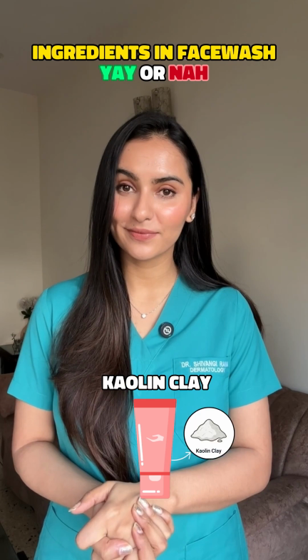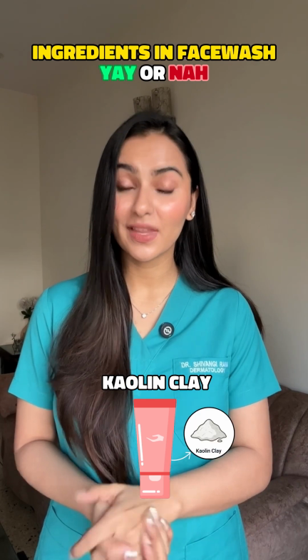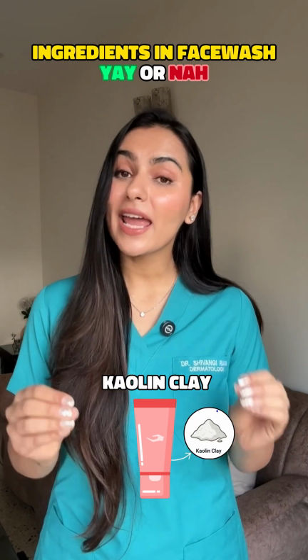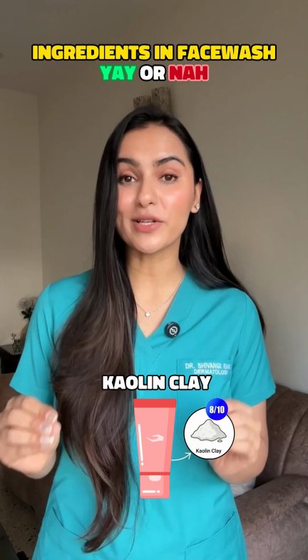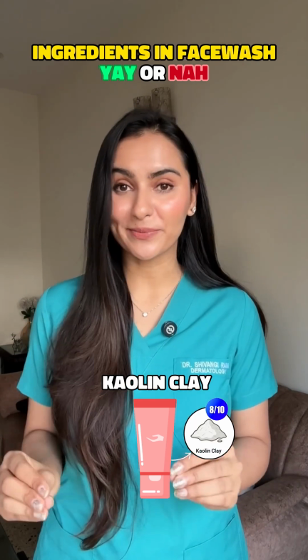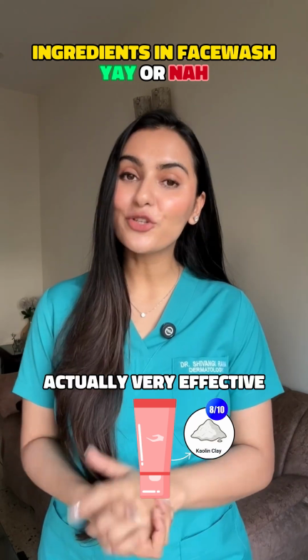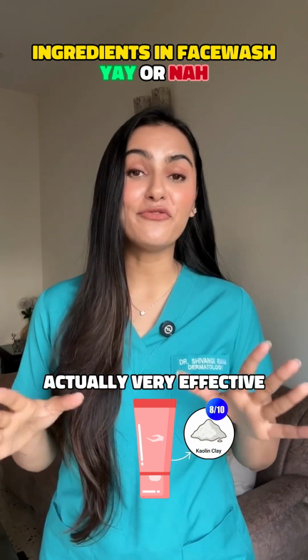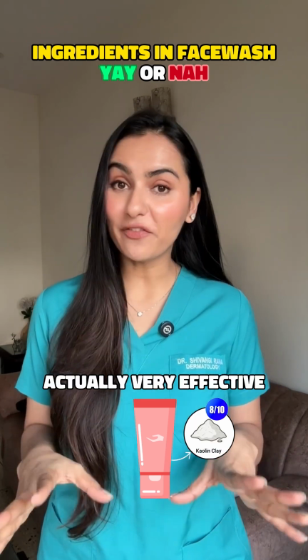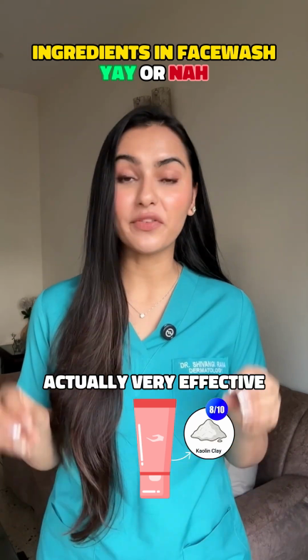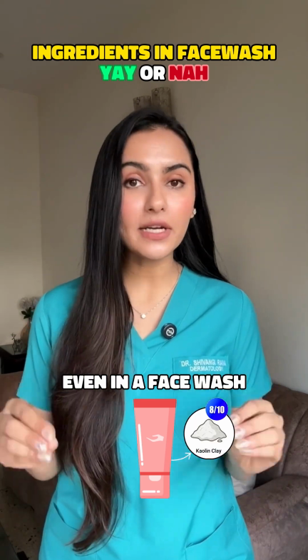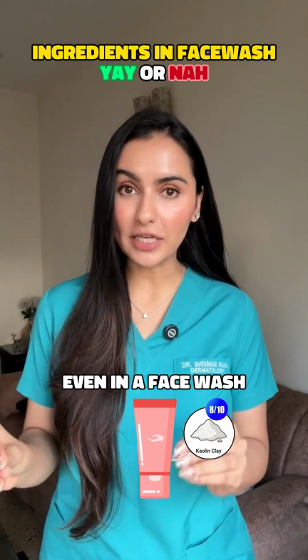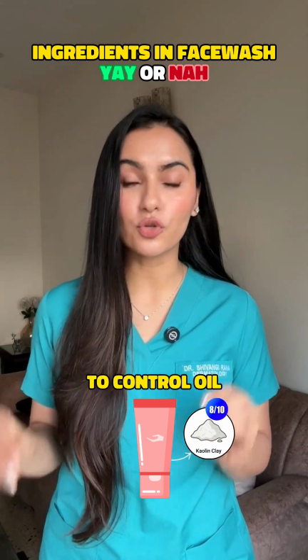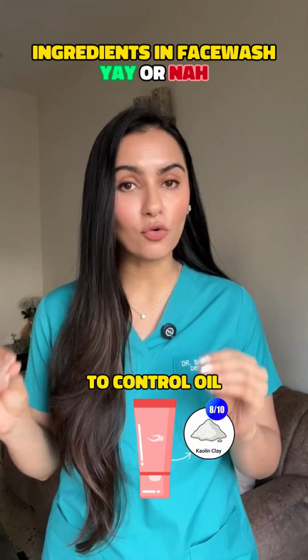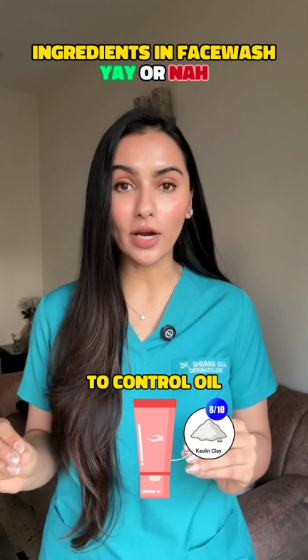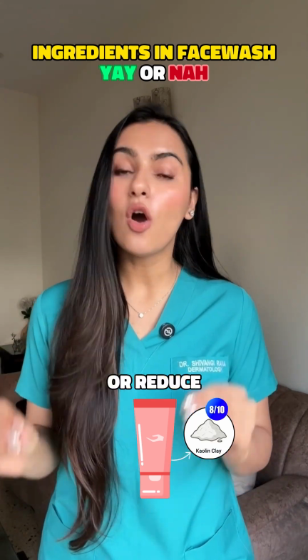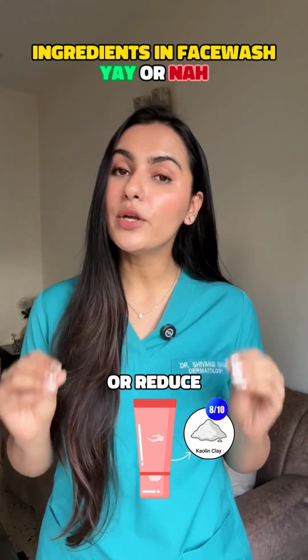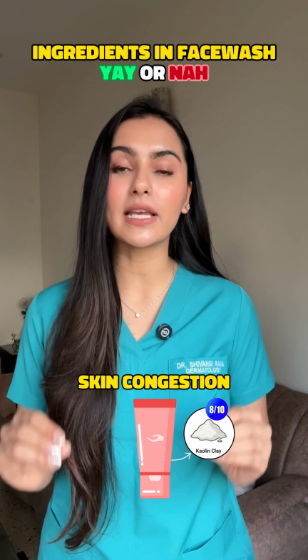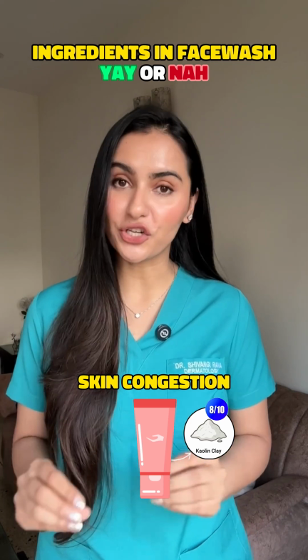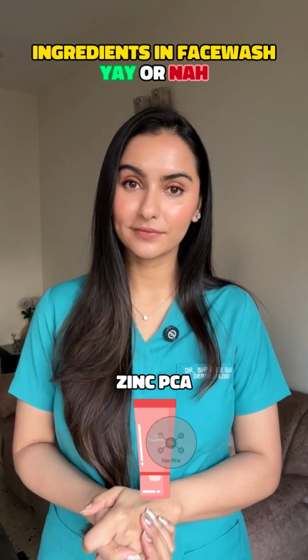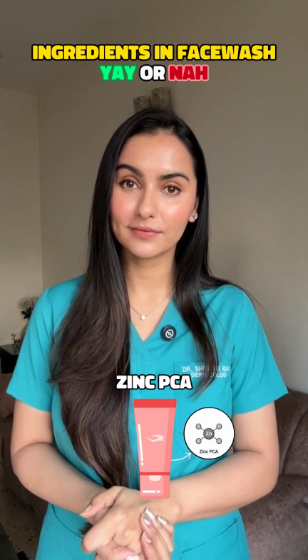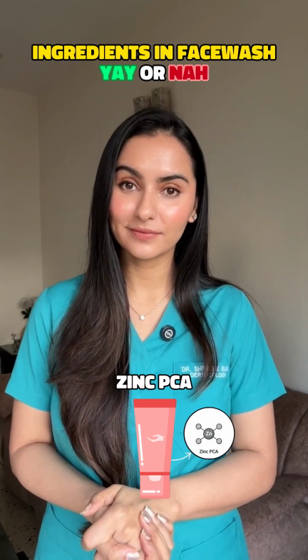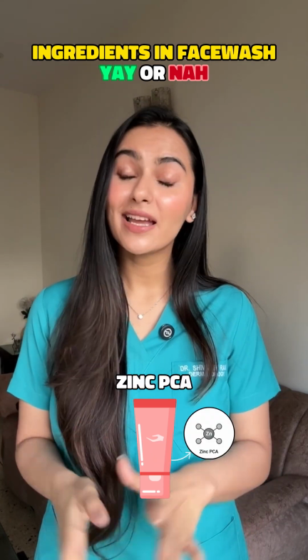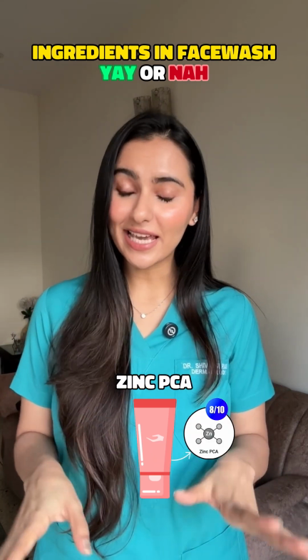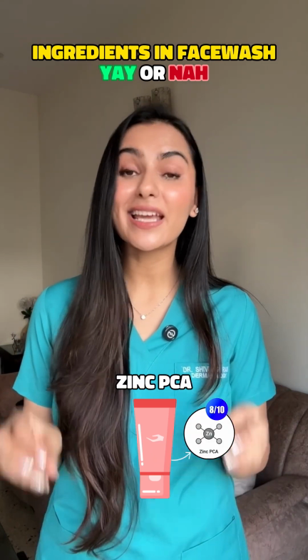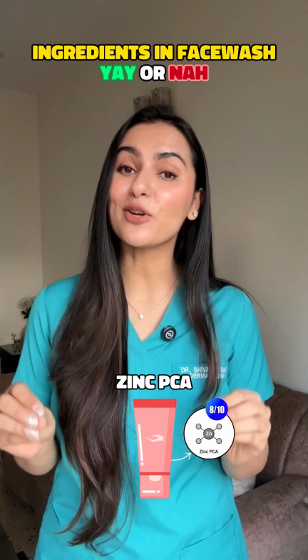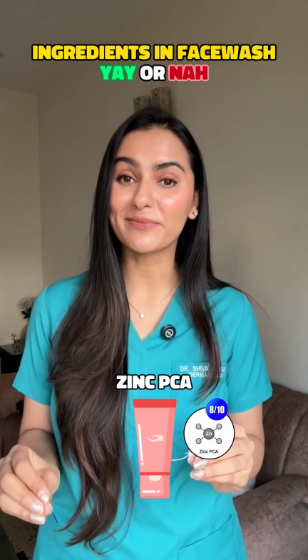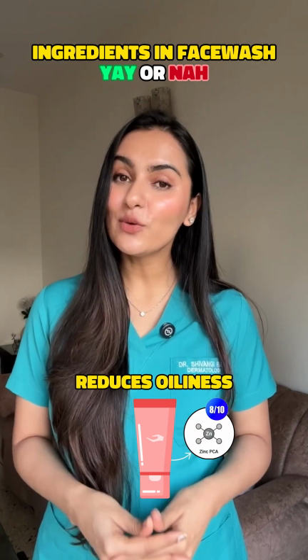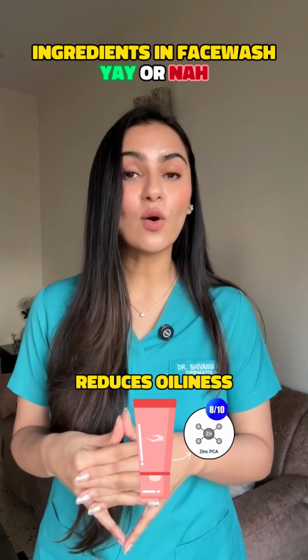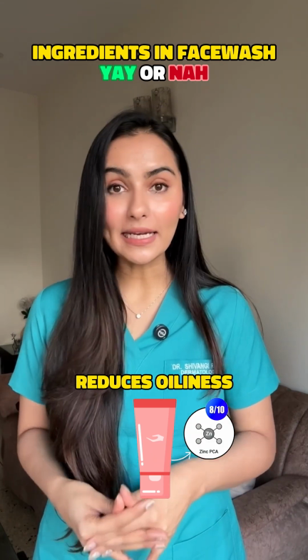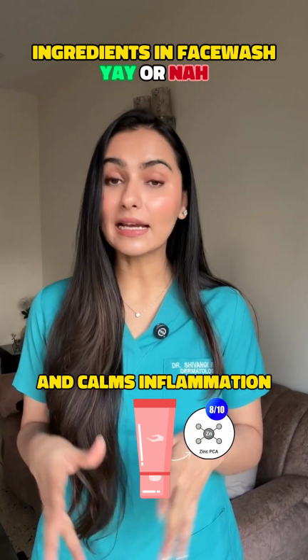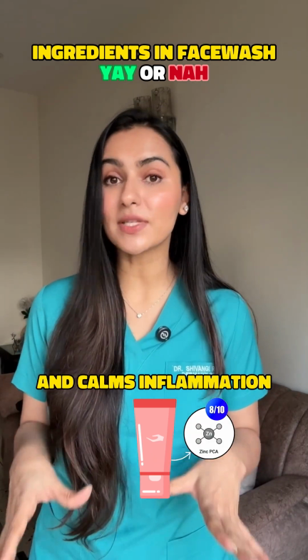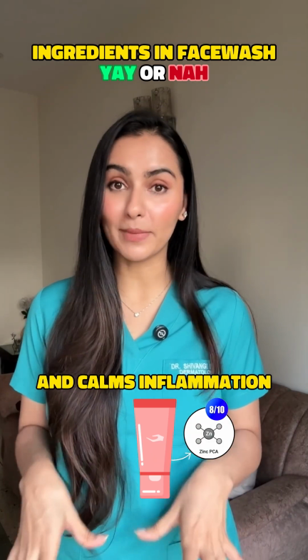Kaolin clay. 8 on 10. Actually very effective even in a face wash to control oil or reduce skin congestion. Zinc PCA. Yes, 8 on 10. Reduces oiliness and calms inflammation.